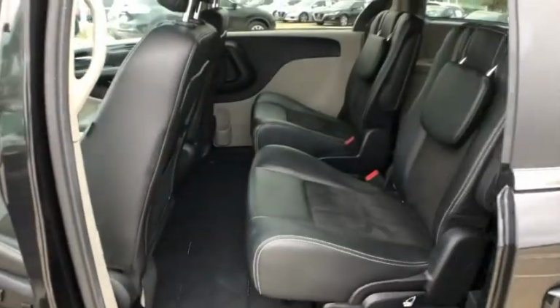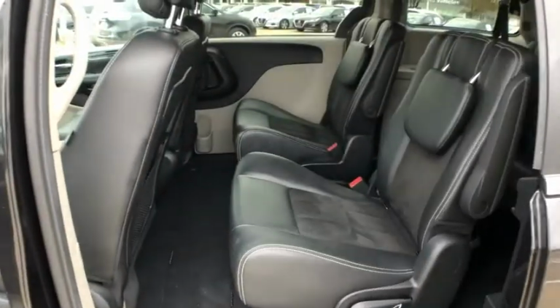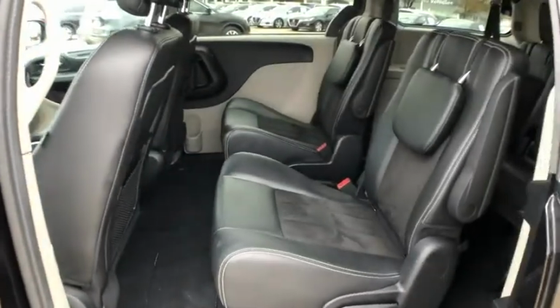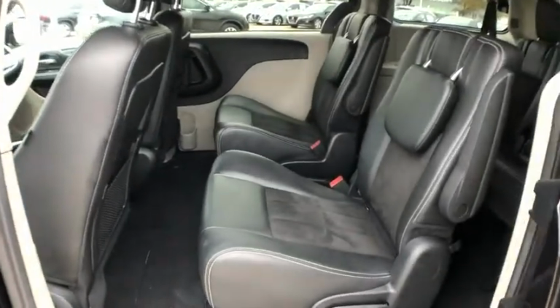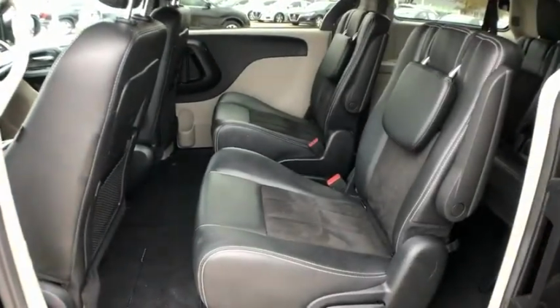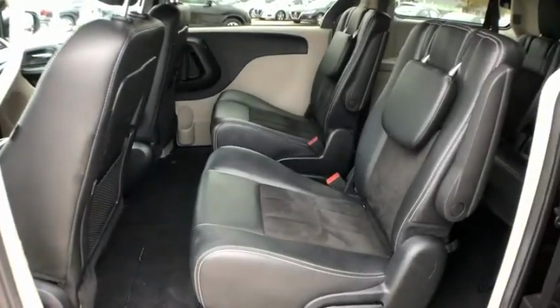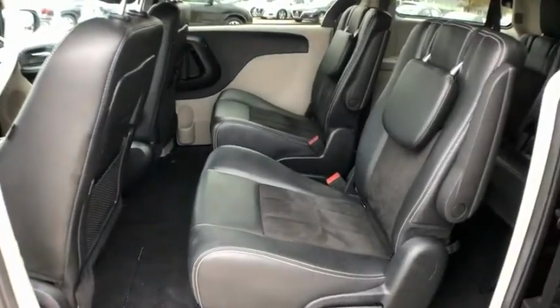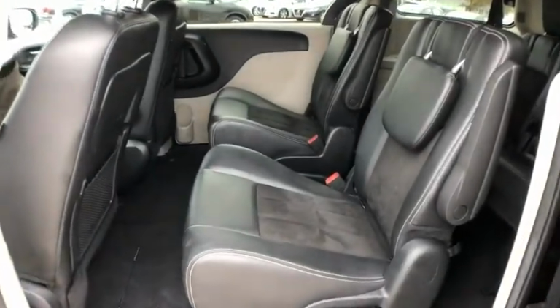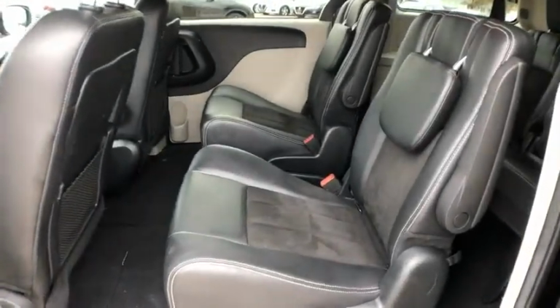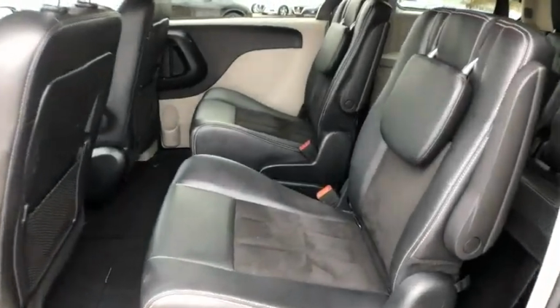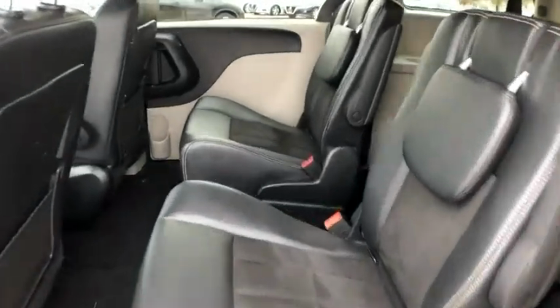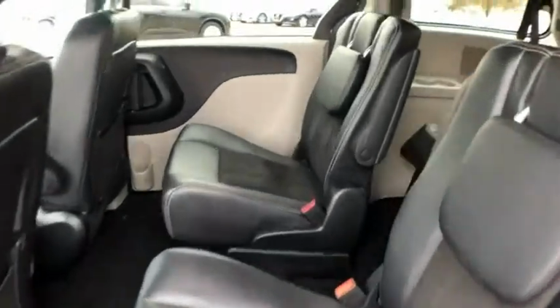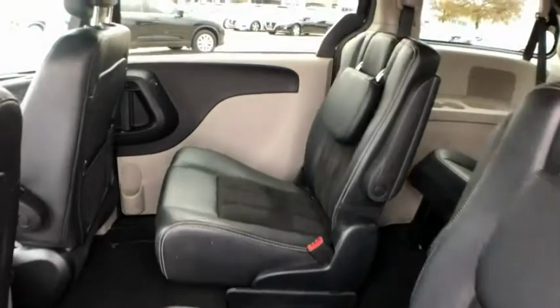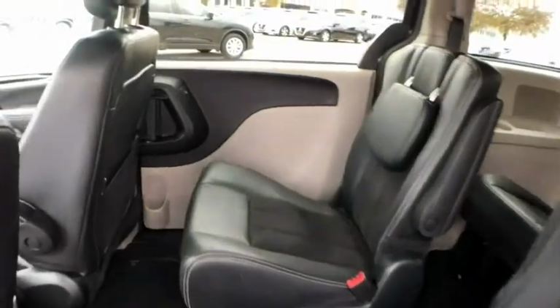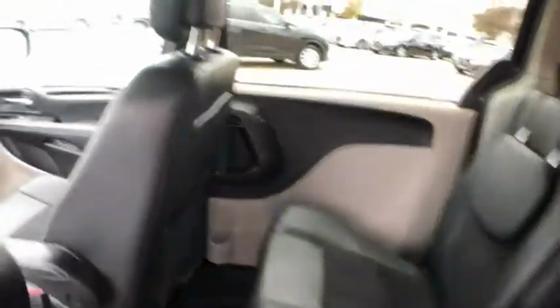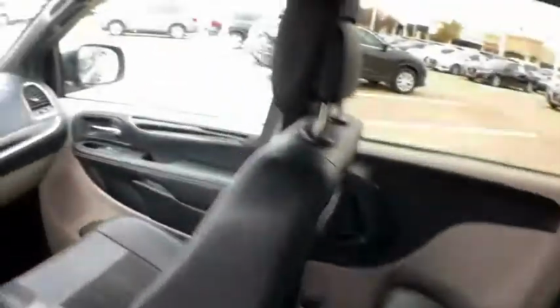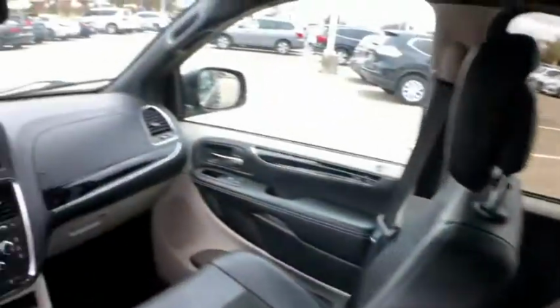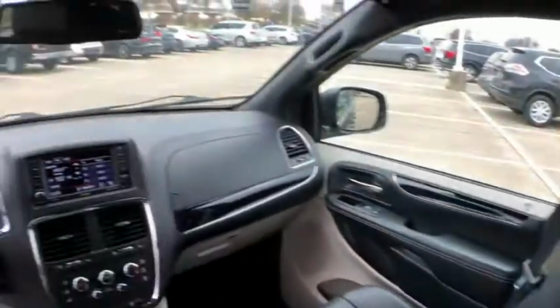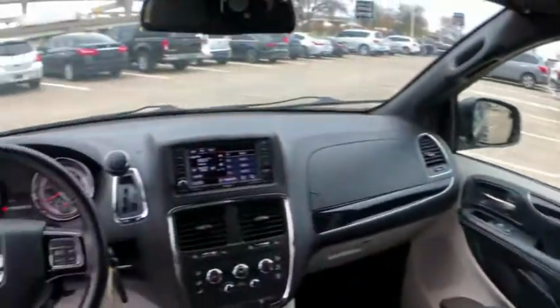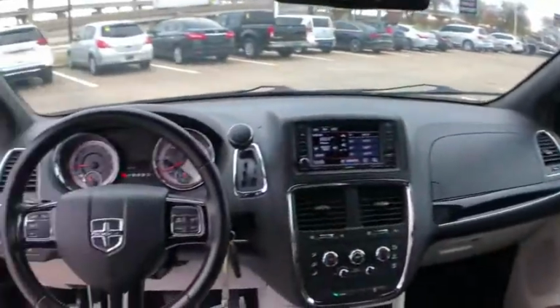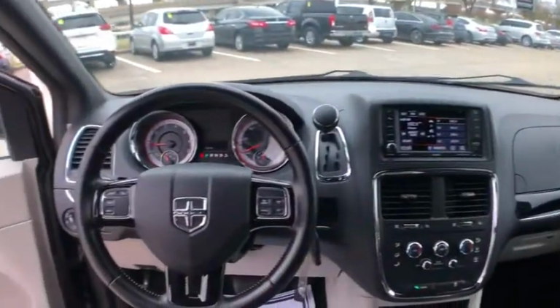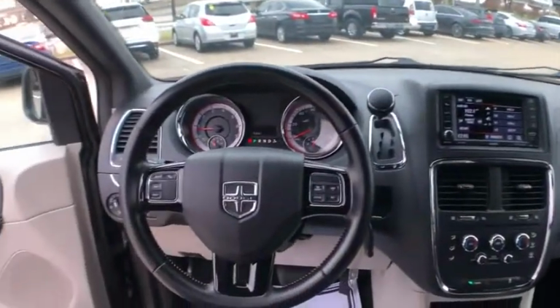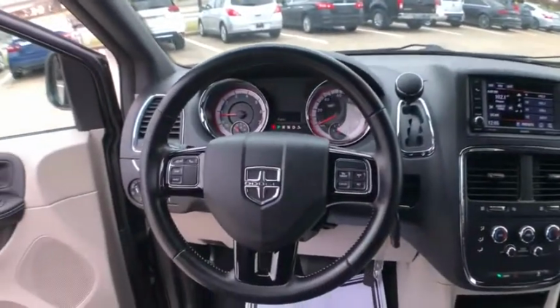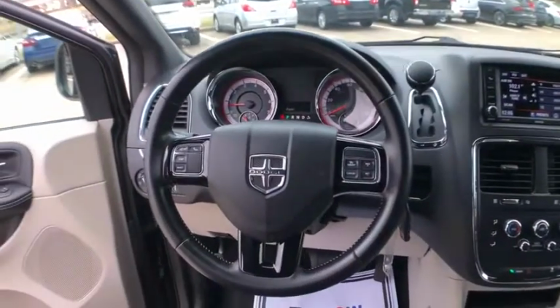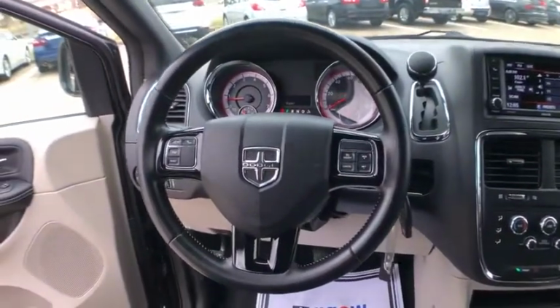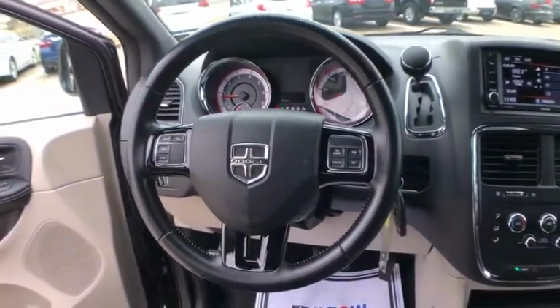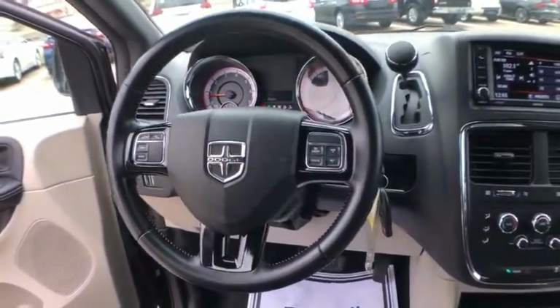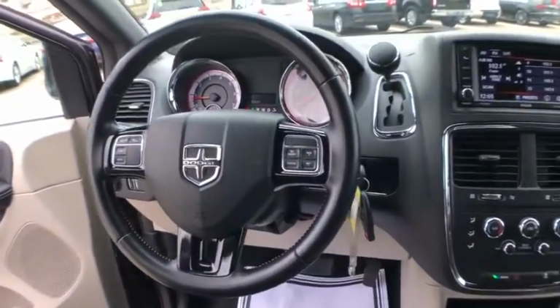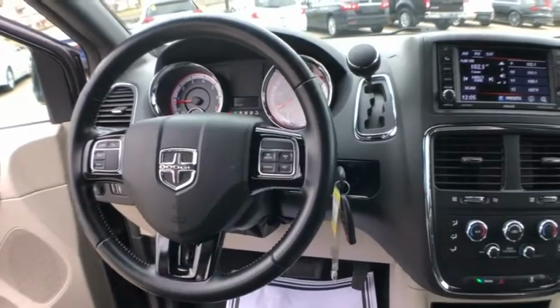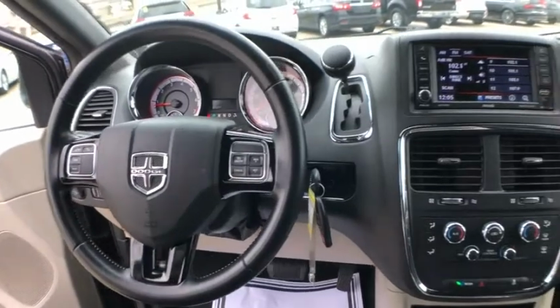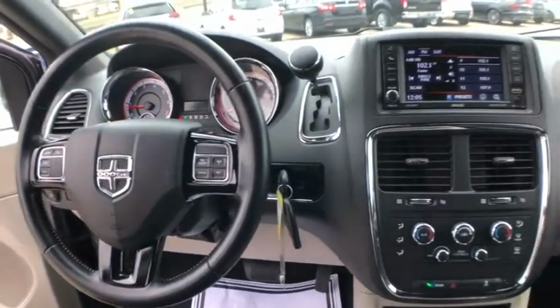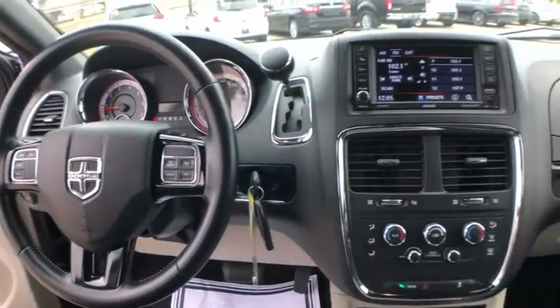Alloy wheels, four-wheel disc brakes, hard disk drive media storage, power windows, electronic stability control, fog lights, rear window defroster, security system.